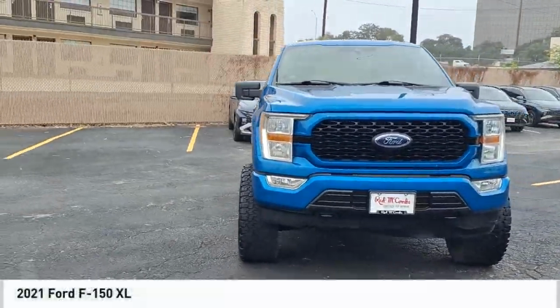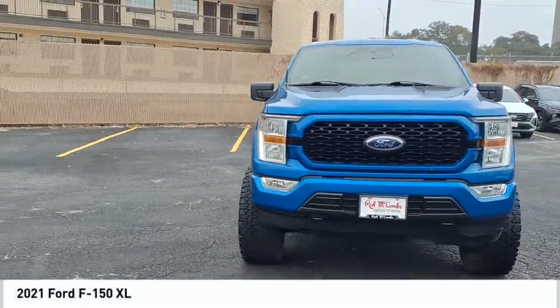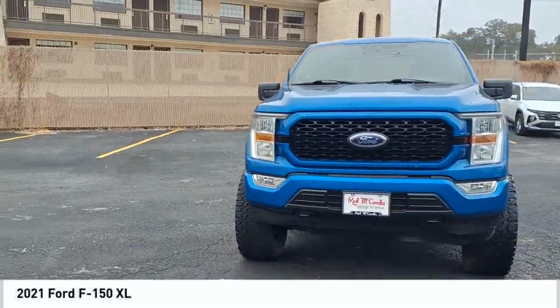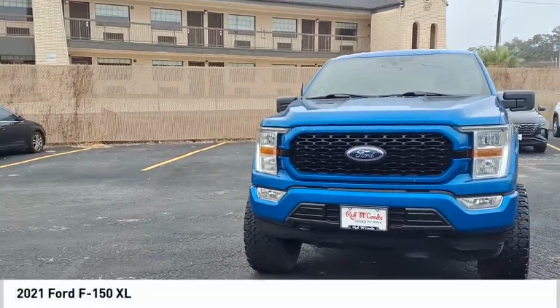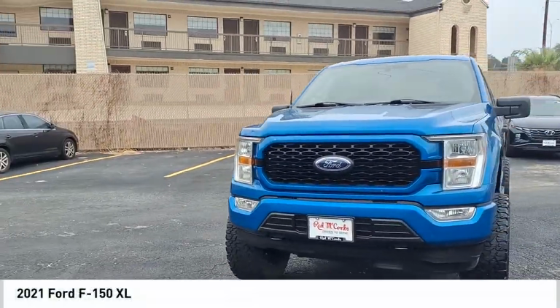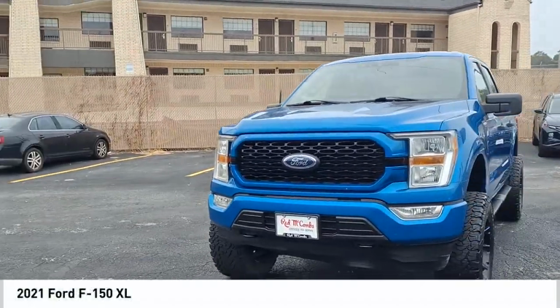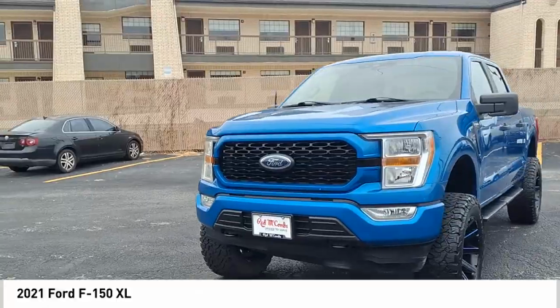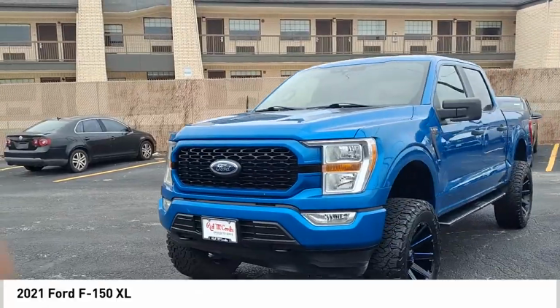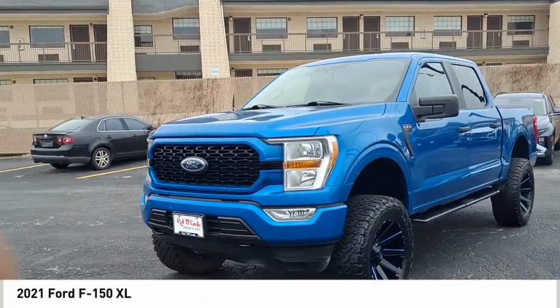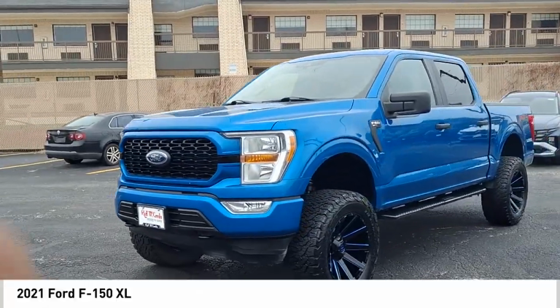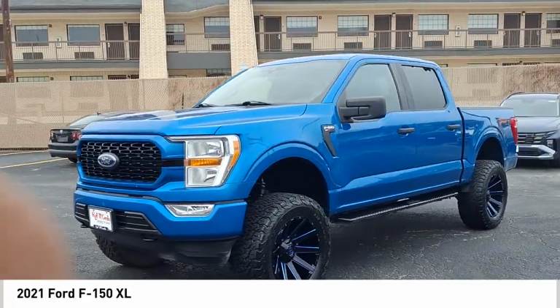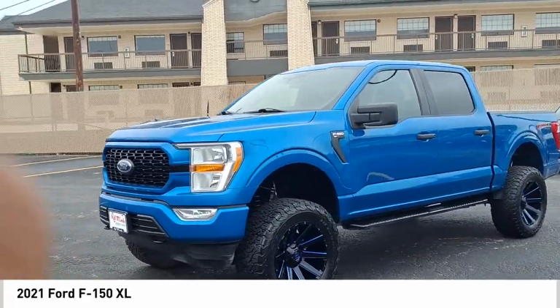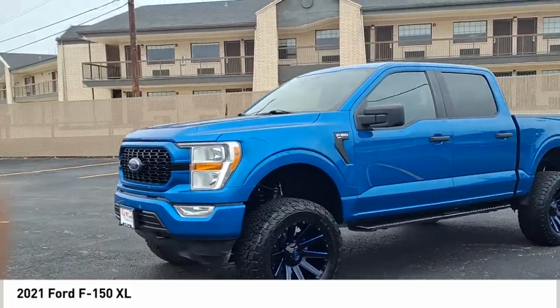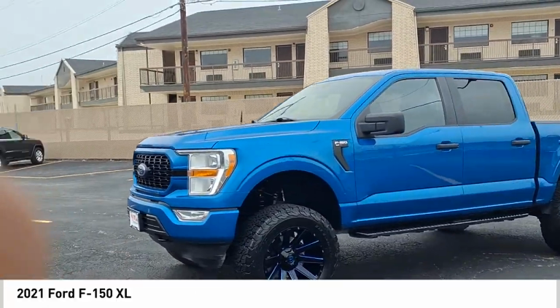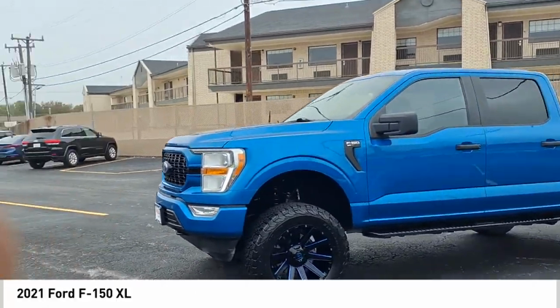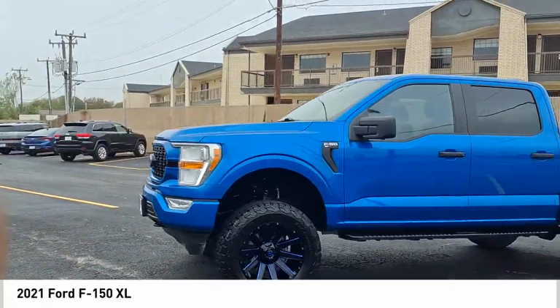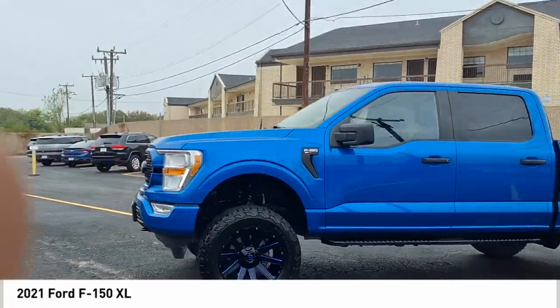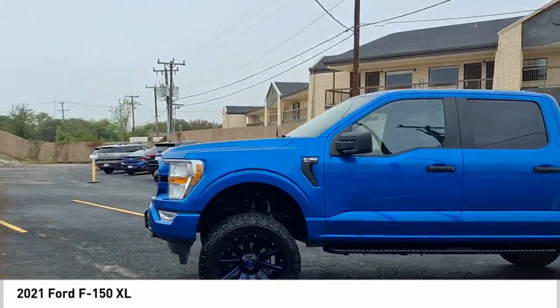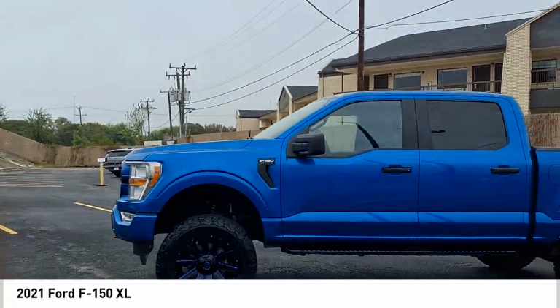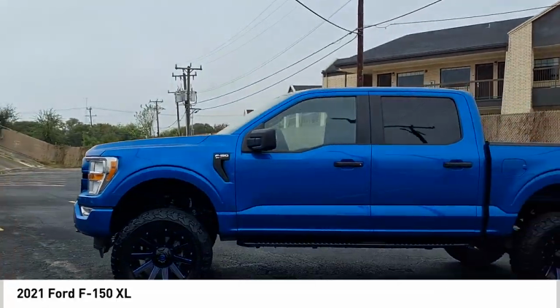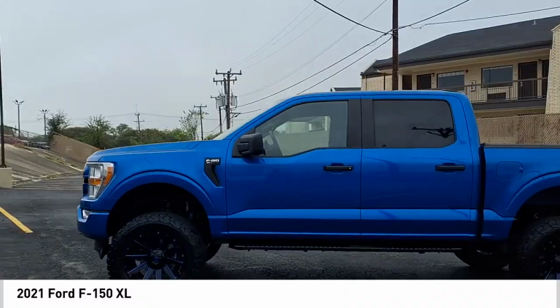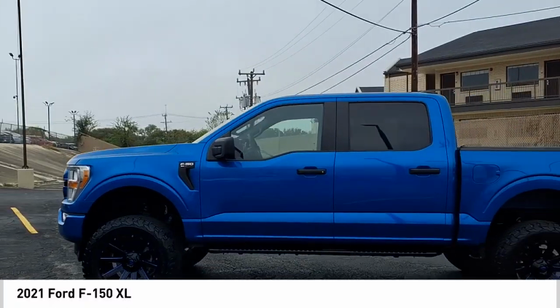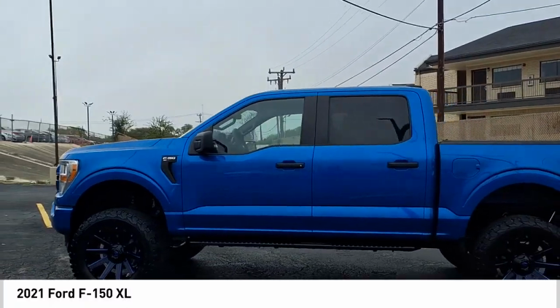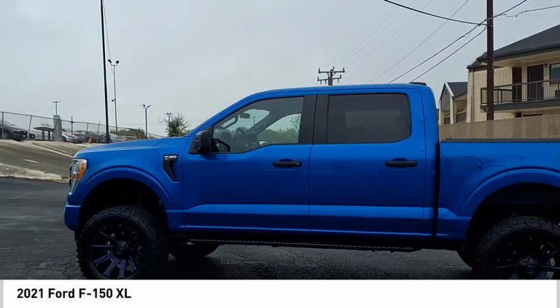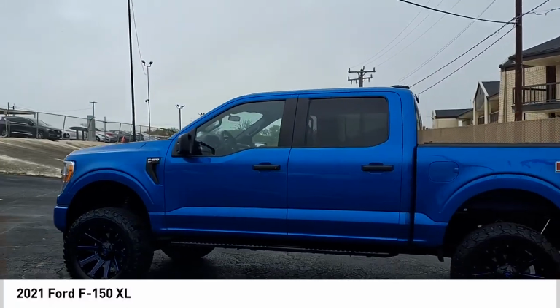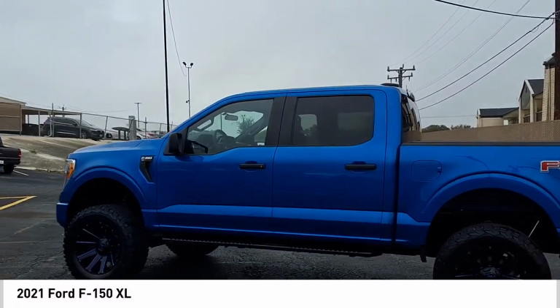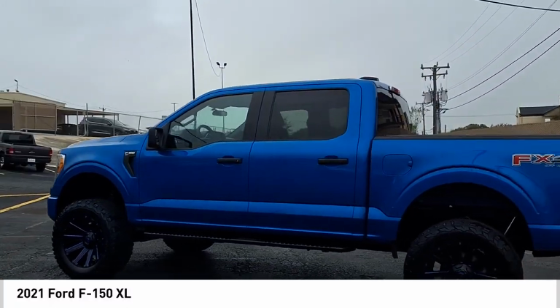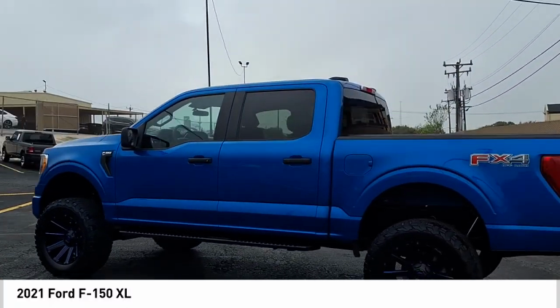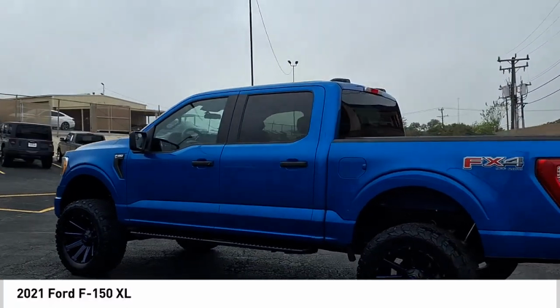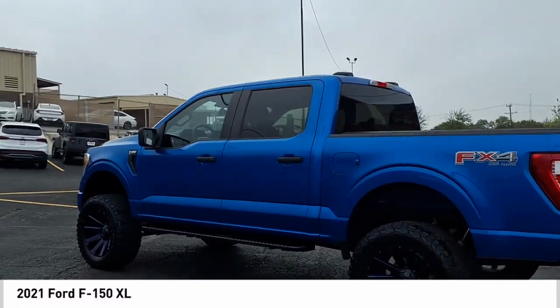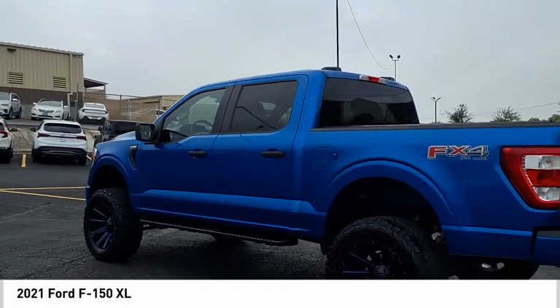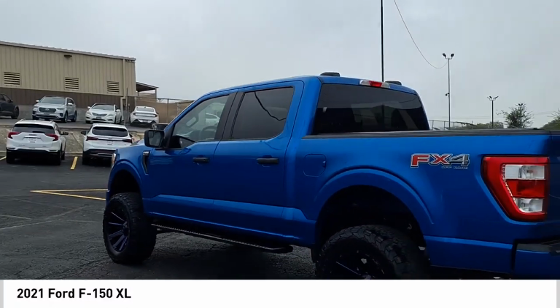Make a great choice today with the 2021 F-150. A Ford F-150 knows how to handle any situation. It's built to follow orders, no whining.